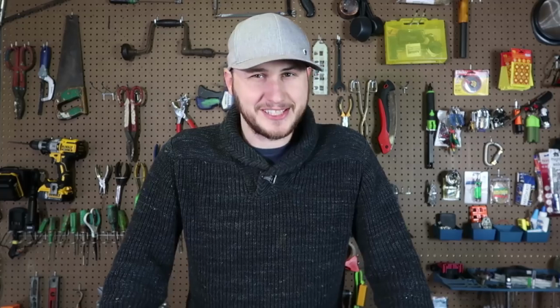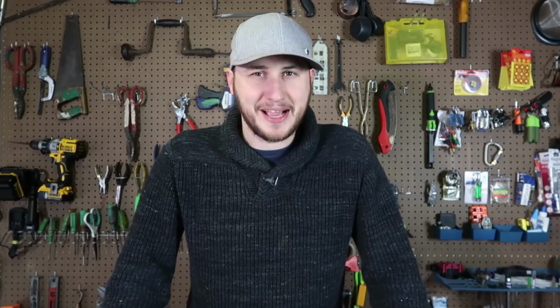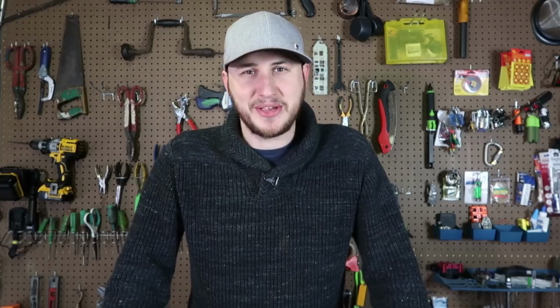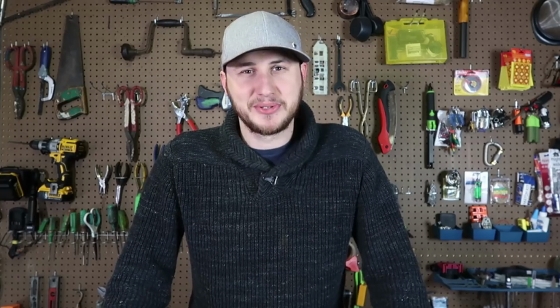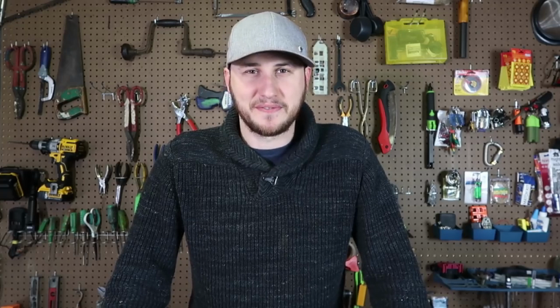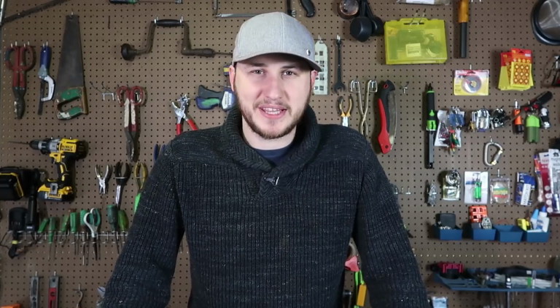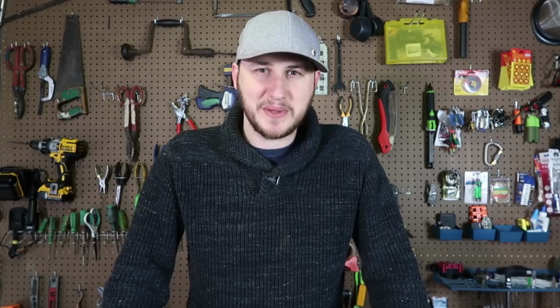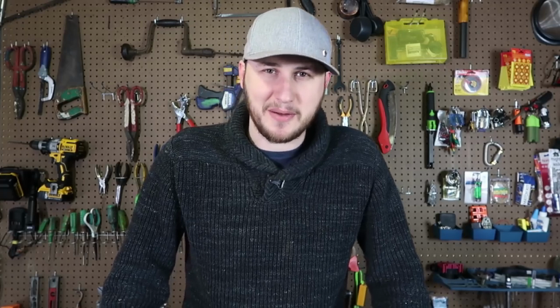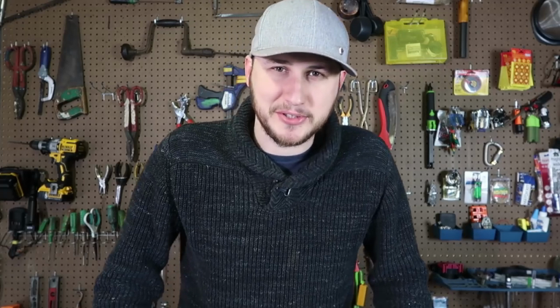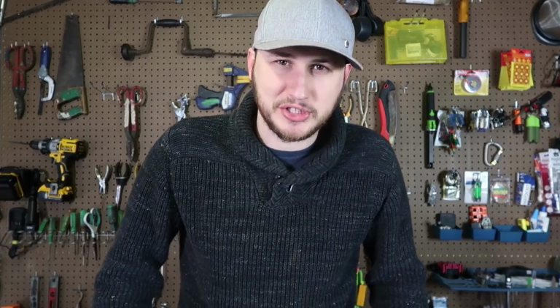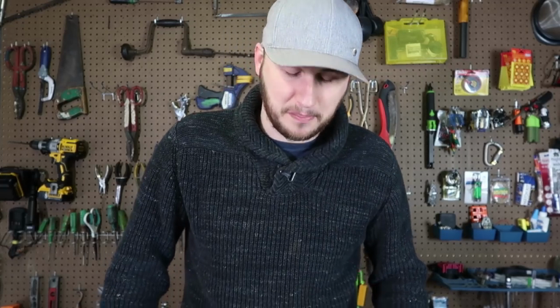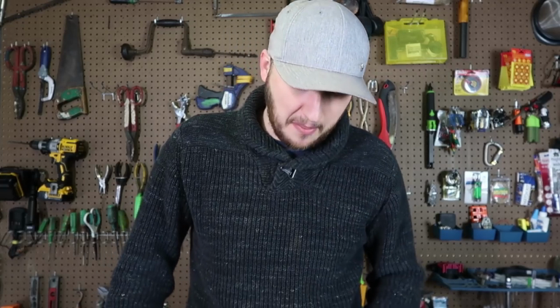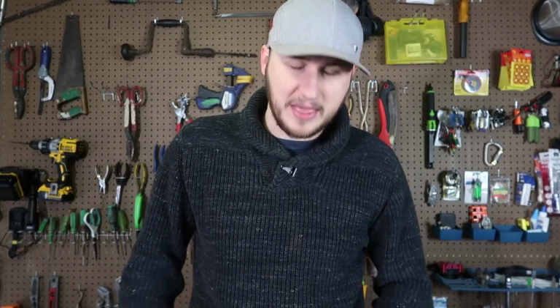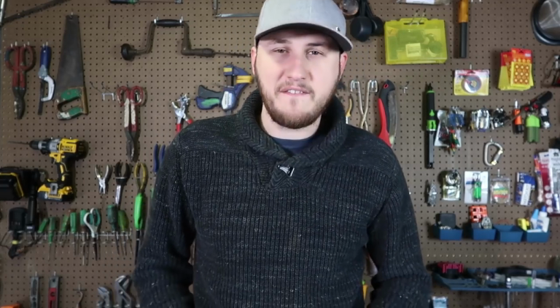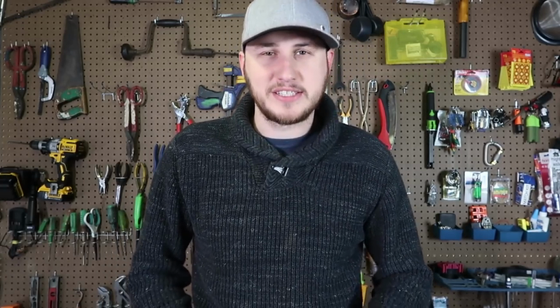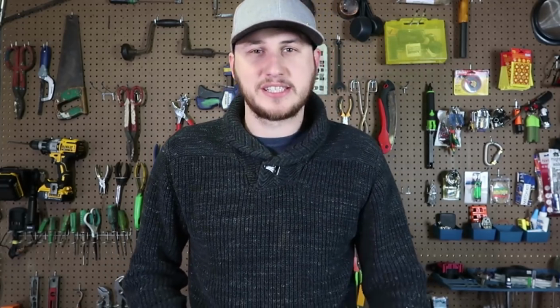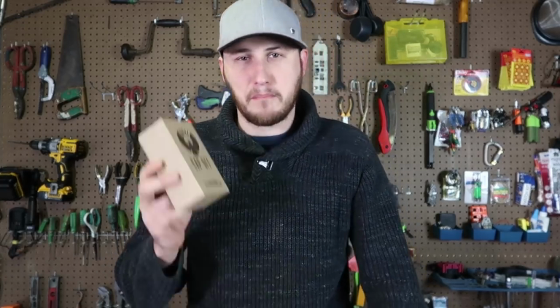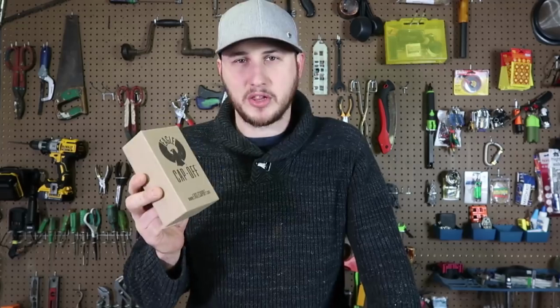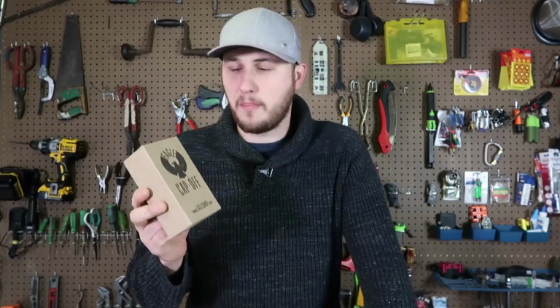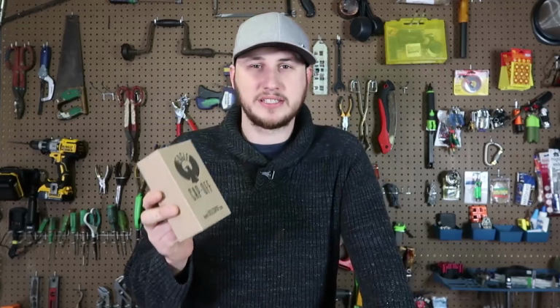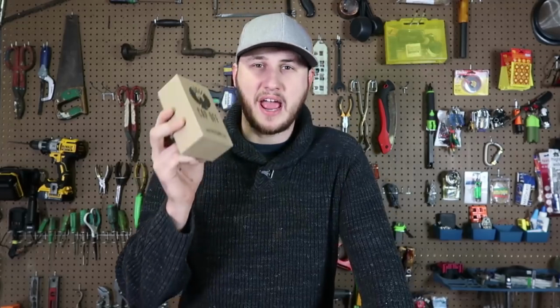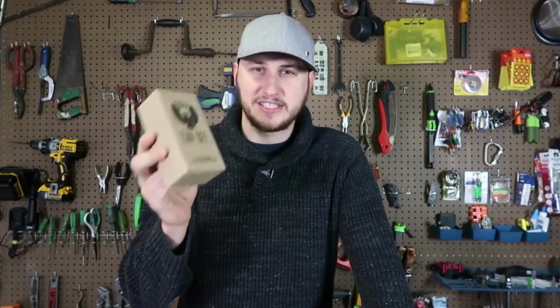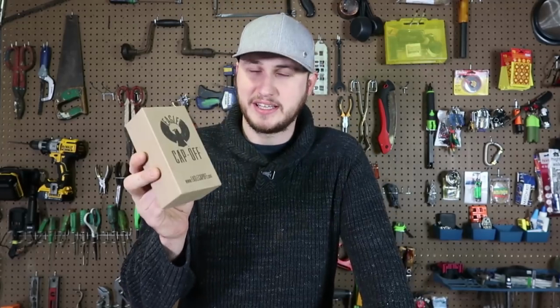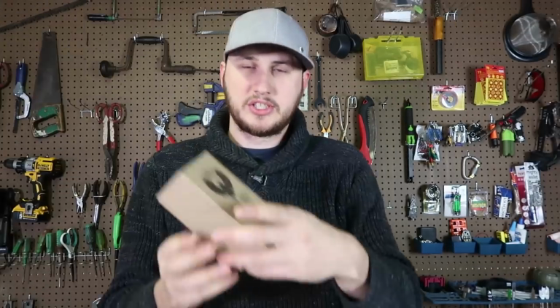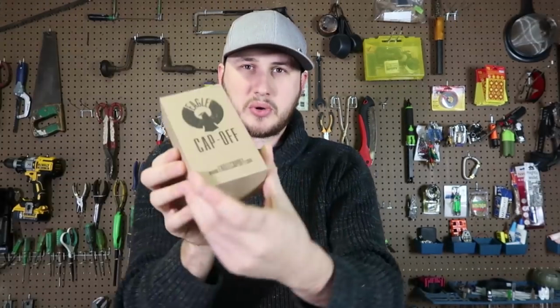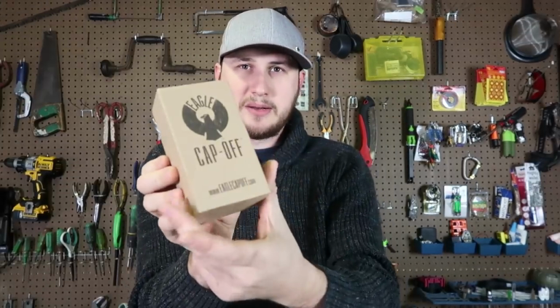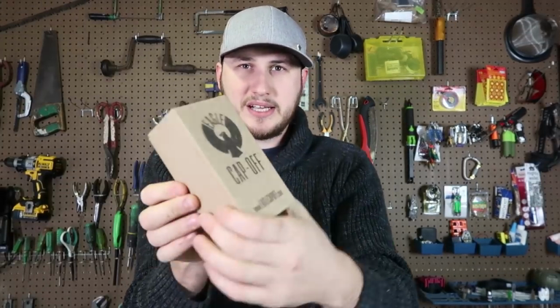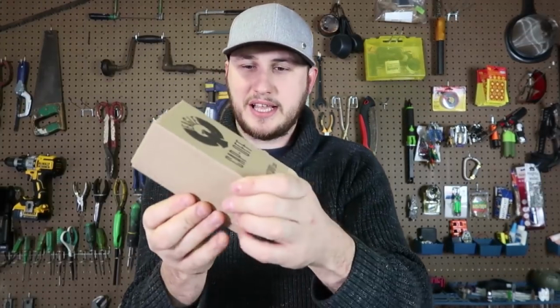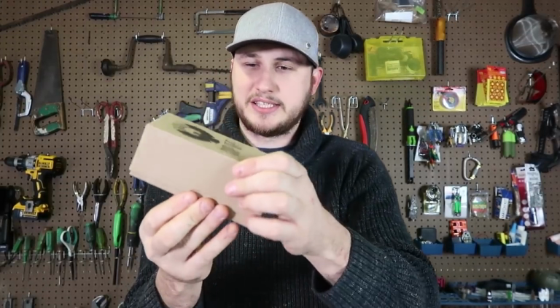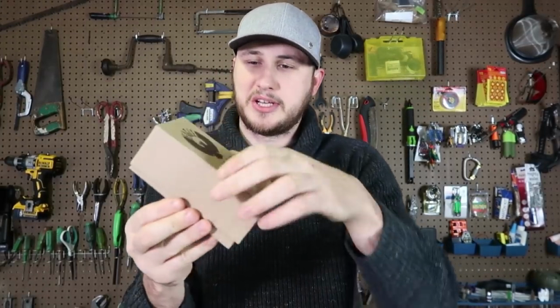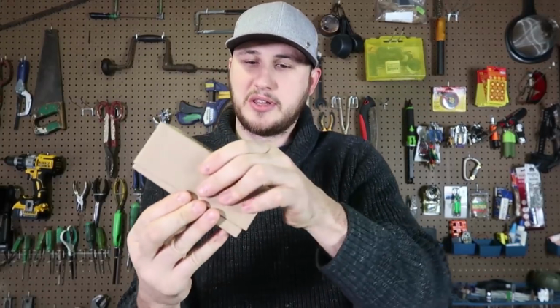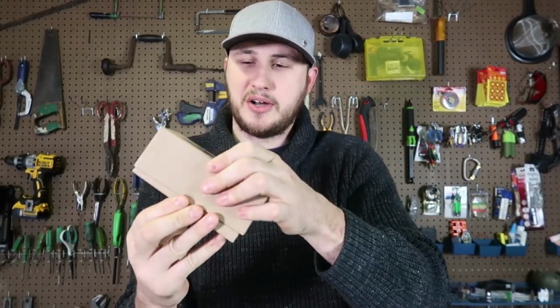What's up guys? How you all doing? For today's video, I'm going to show you probably the wildest bottle opener I've ever seen. Let's do a quick unboxing and let's see what it's all about.